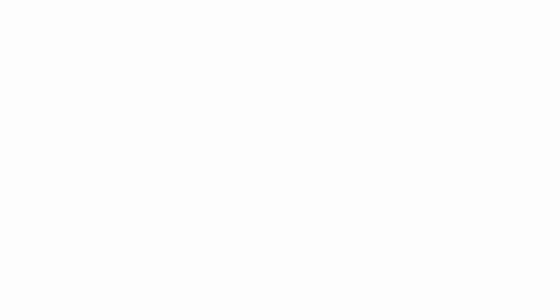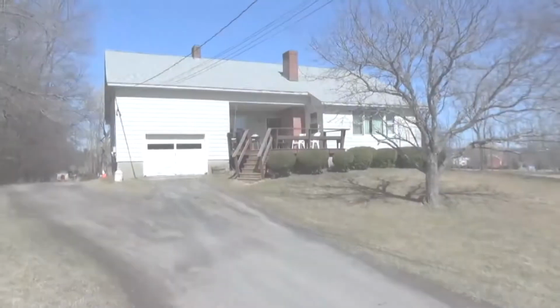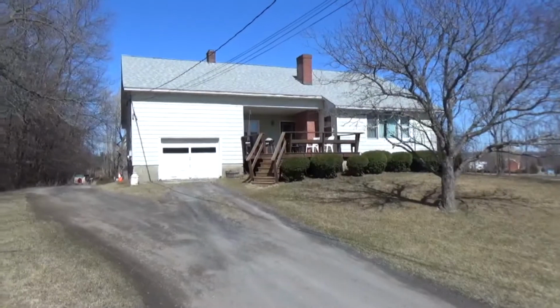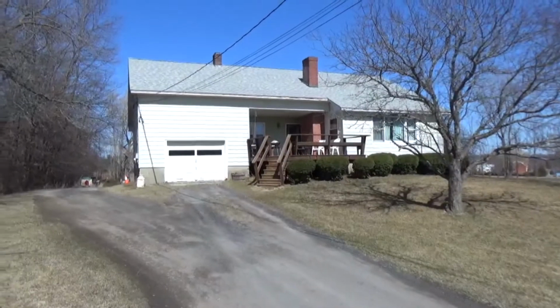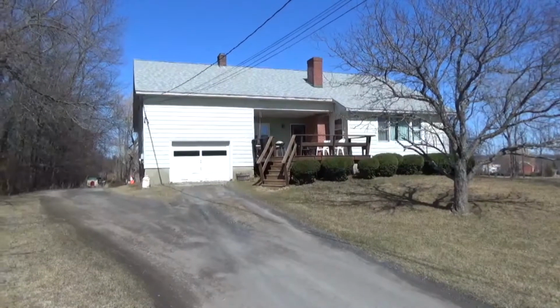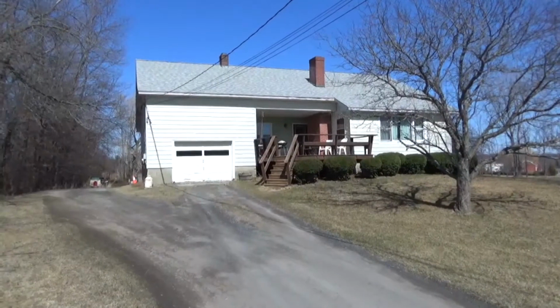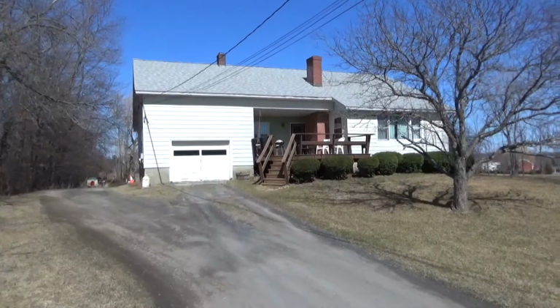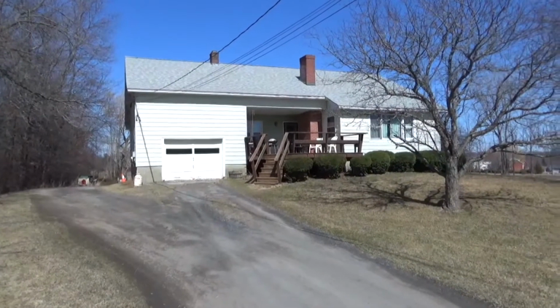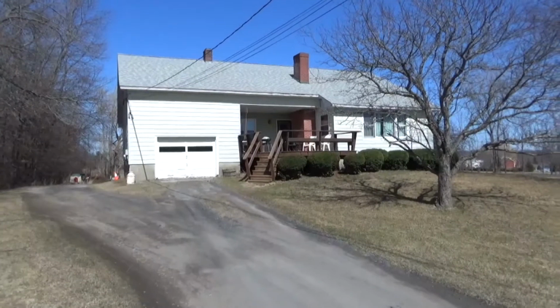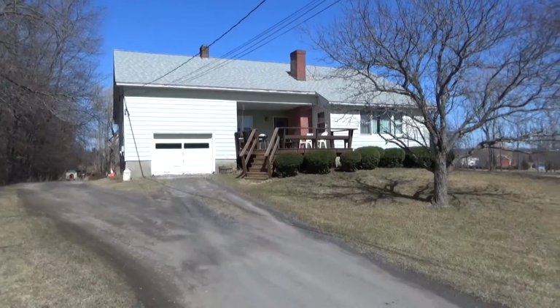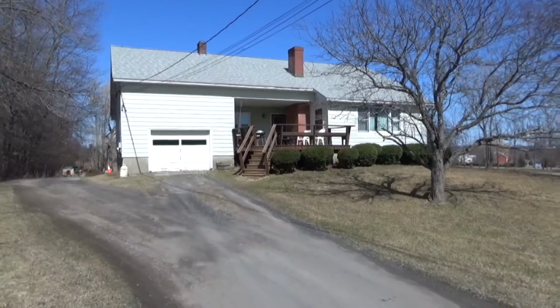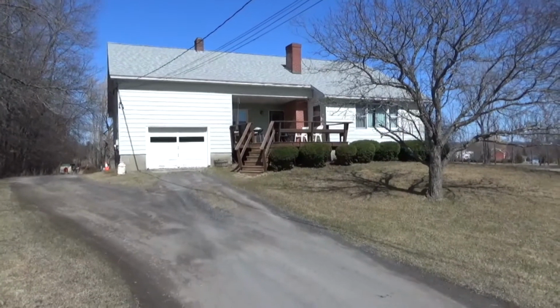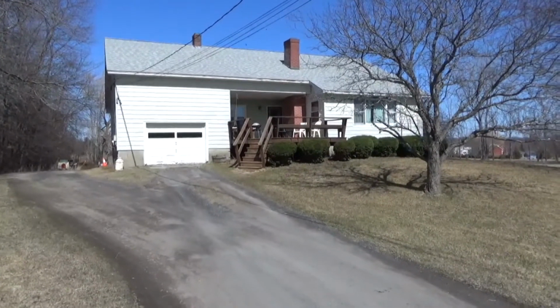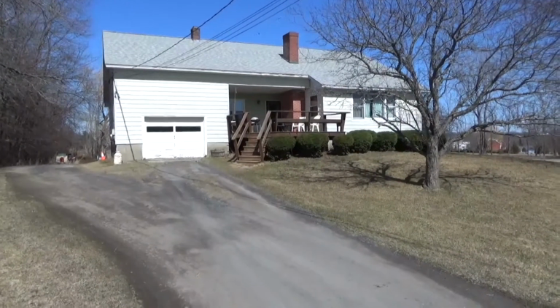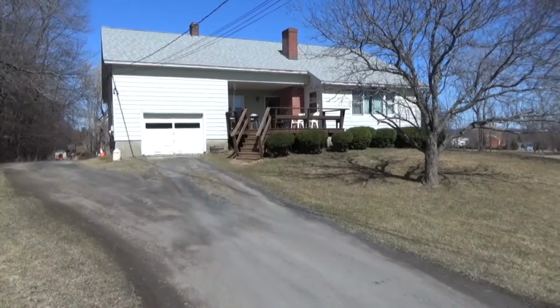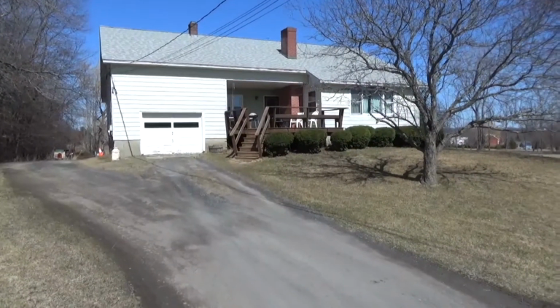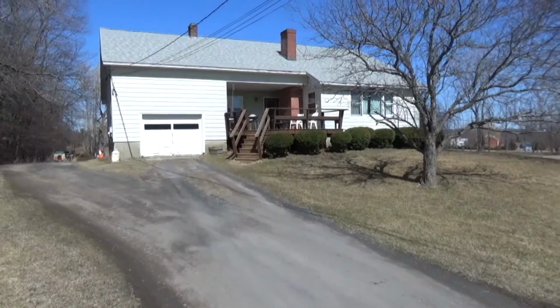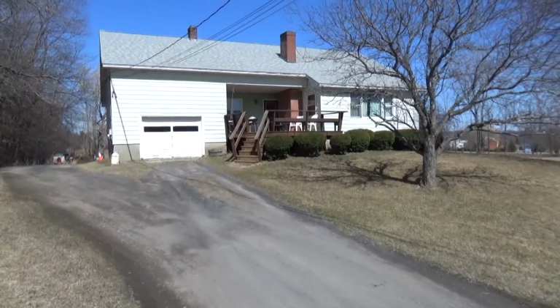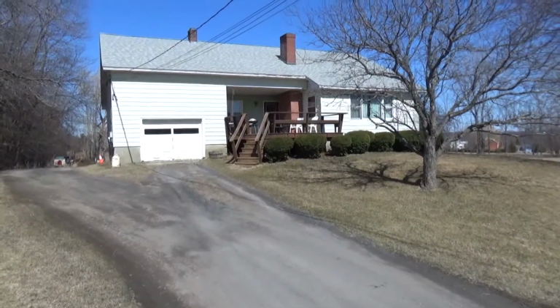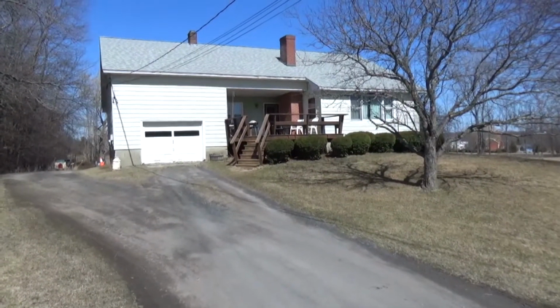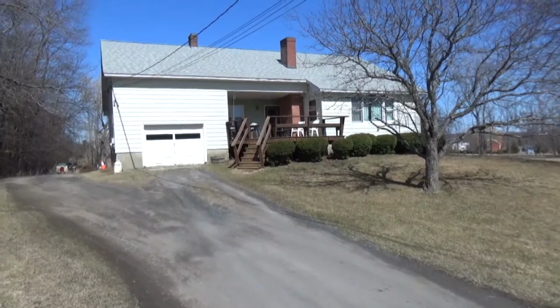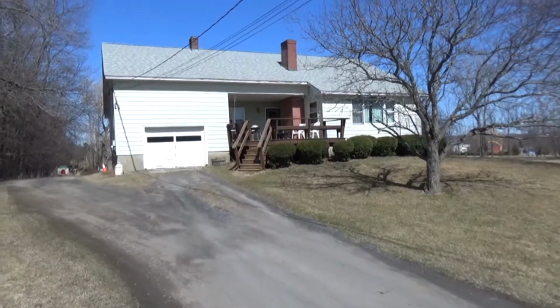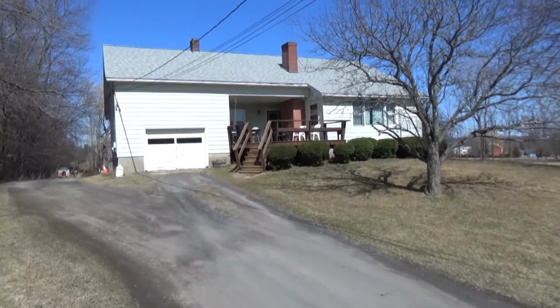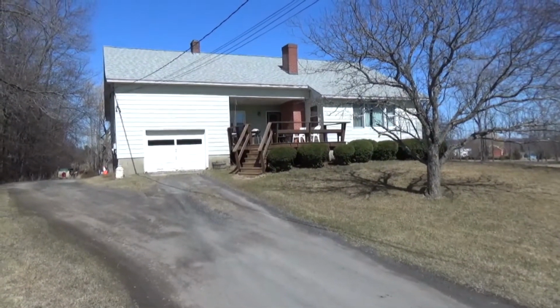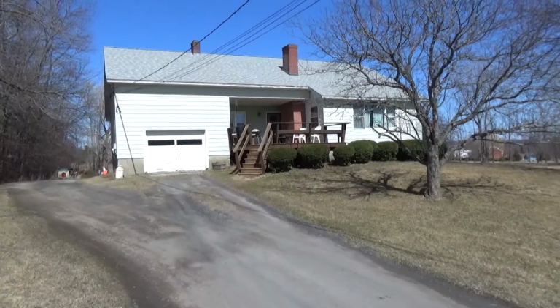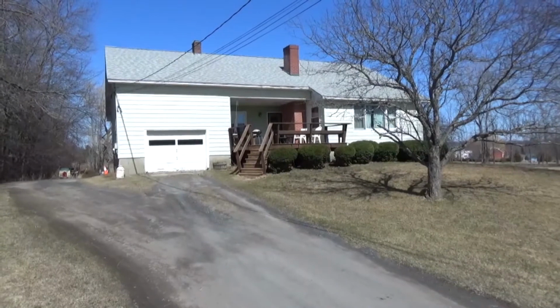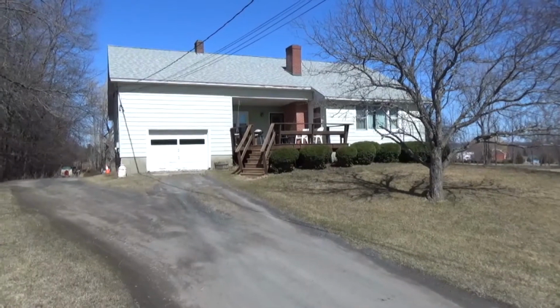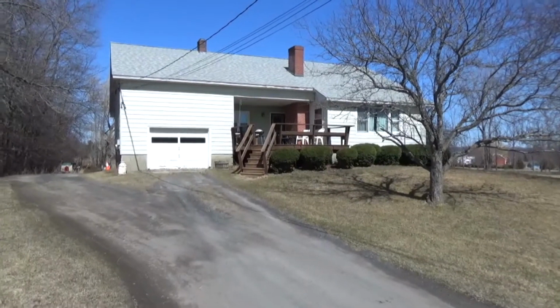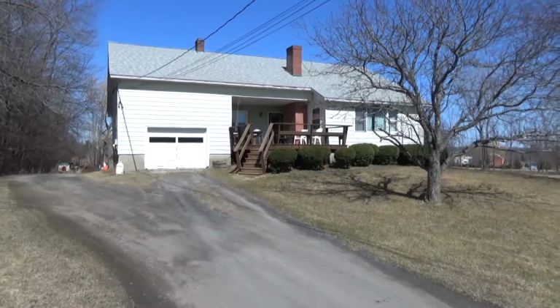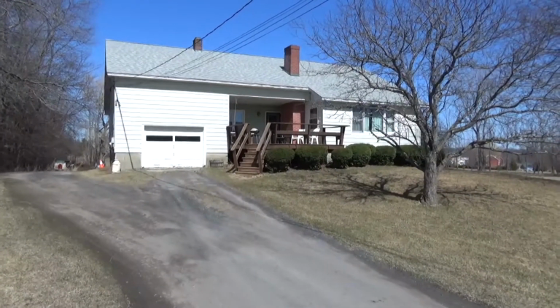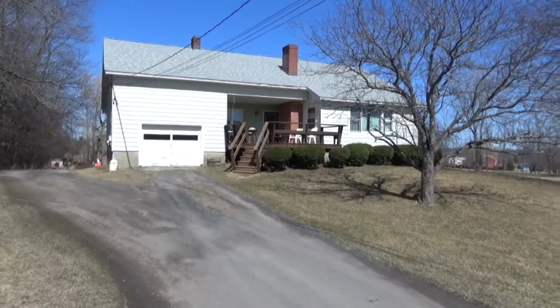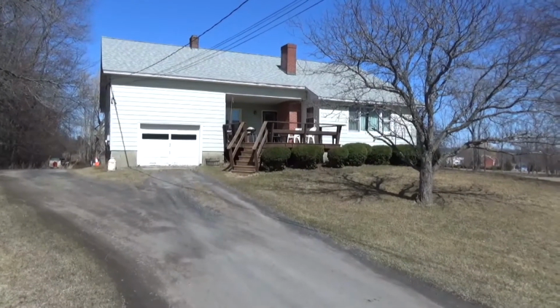Hi, this is Mark Montross at Catamount Realty Group. Hope you're doing well. Today we're here at 15 Hachalega Road in South Hero, and we're going to view this fantastic home.